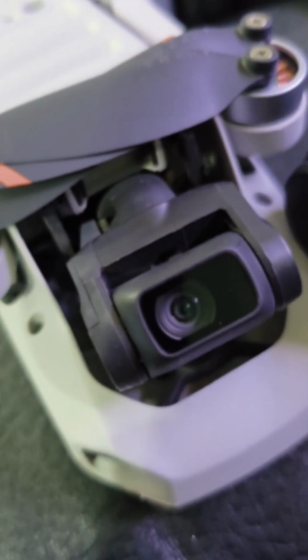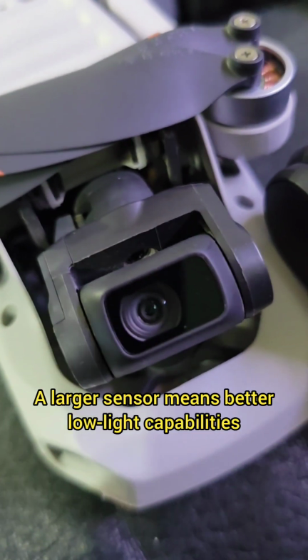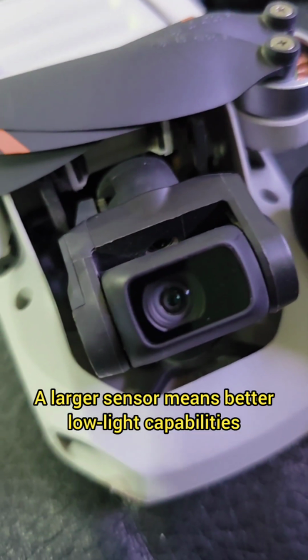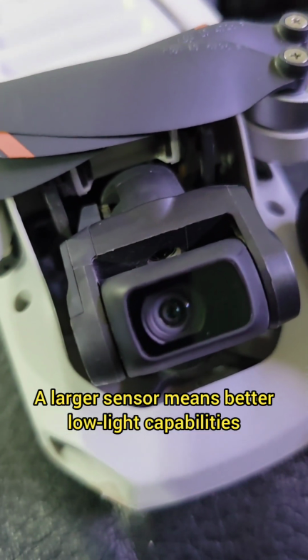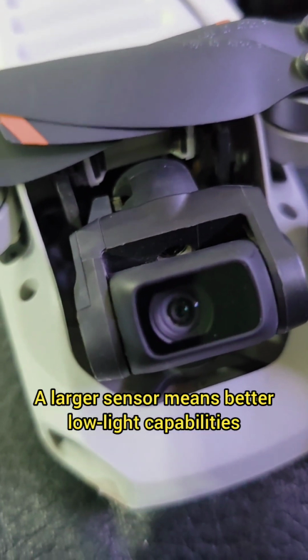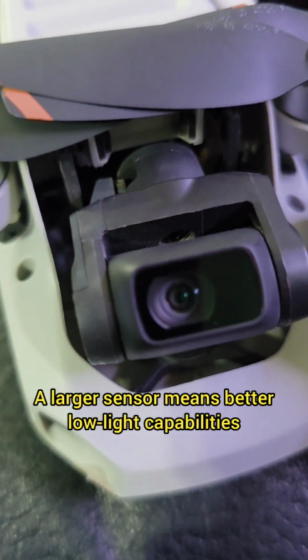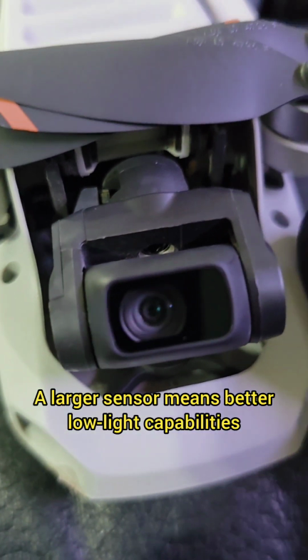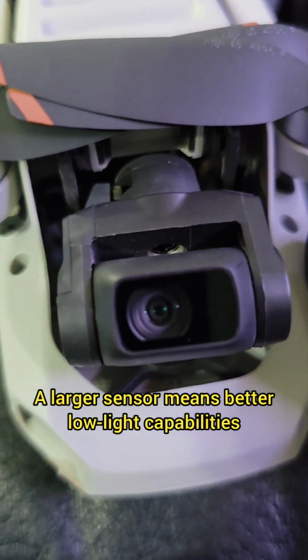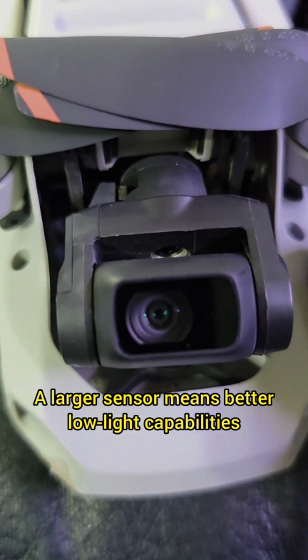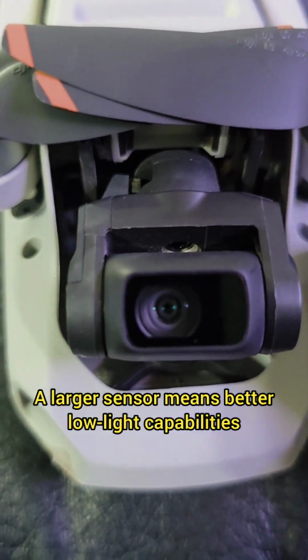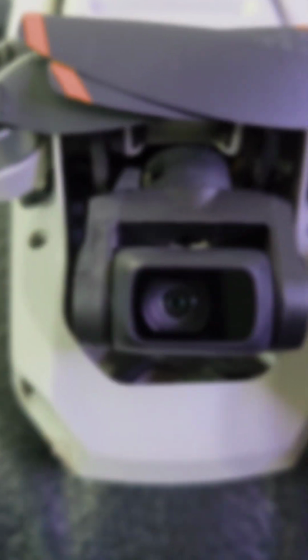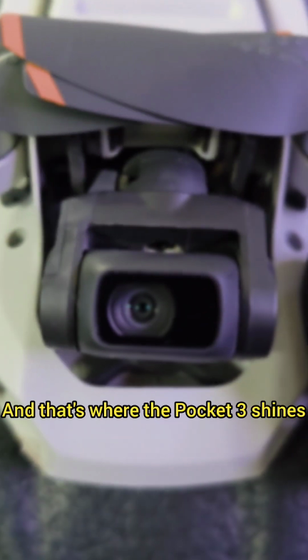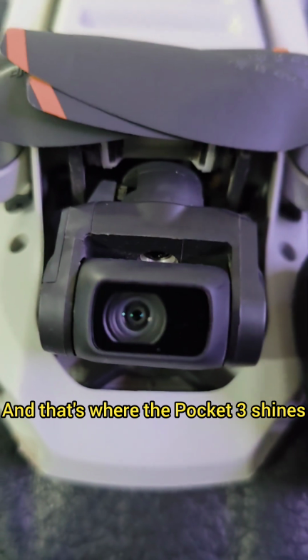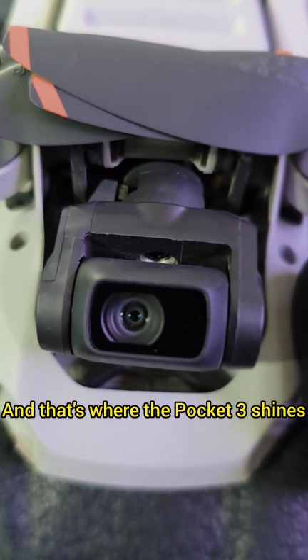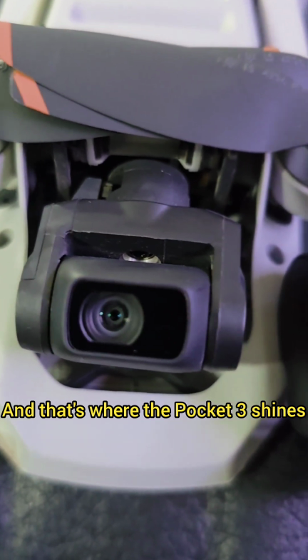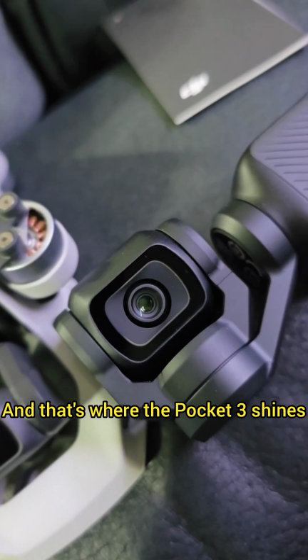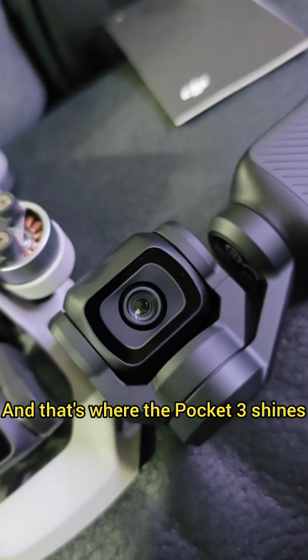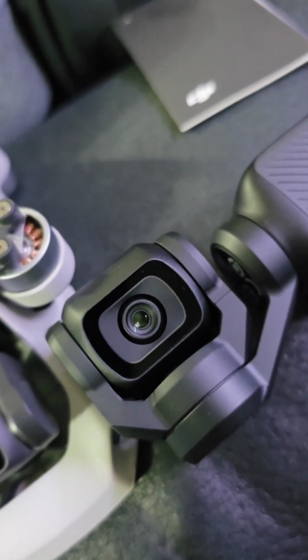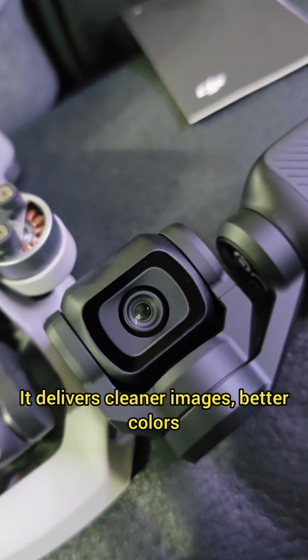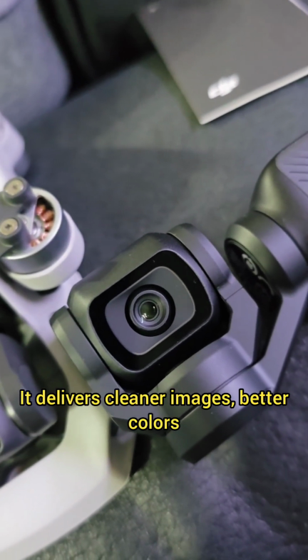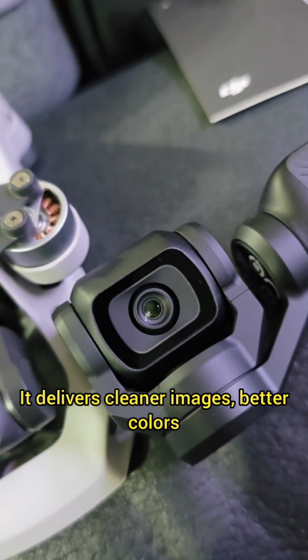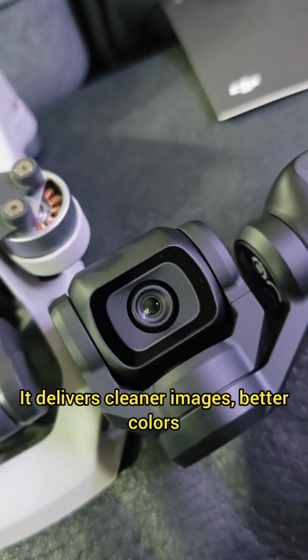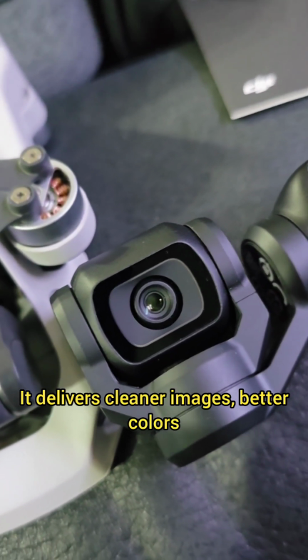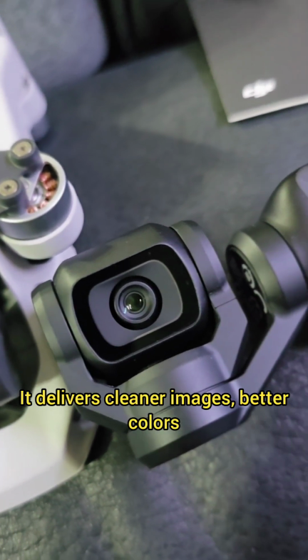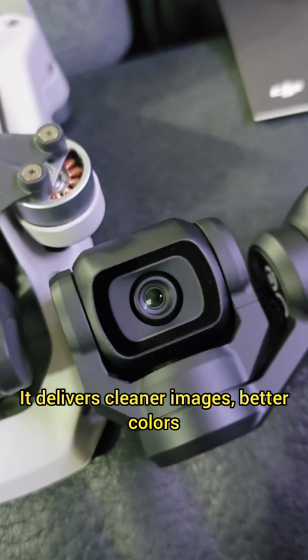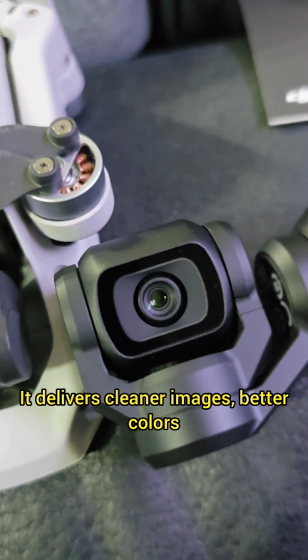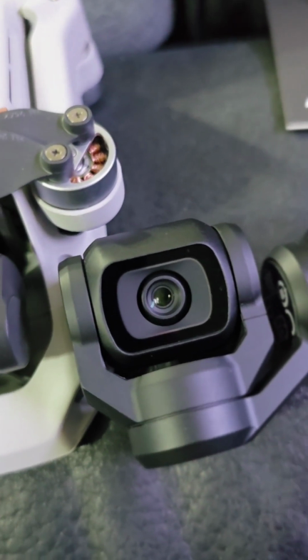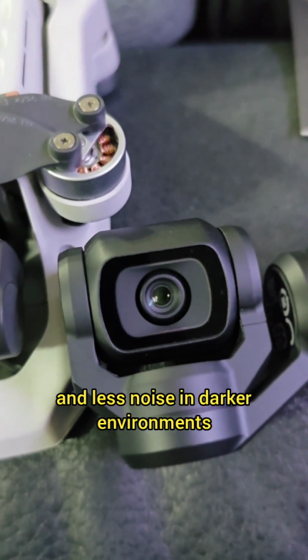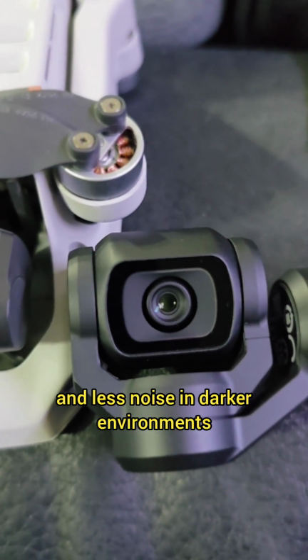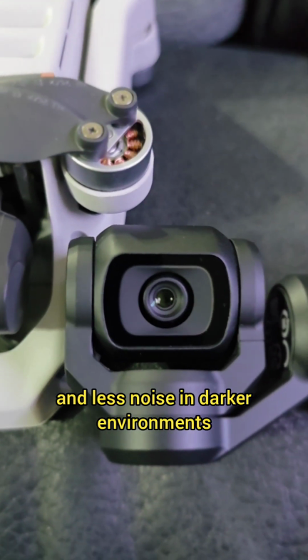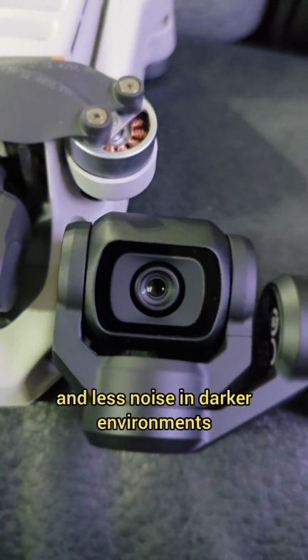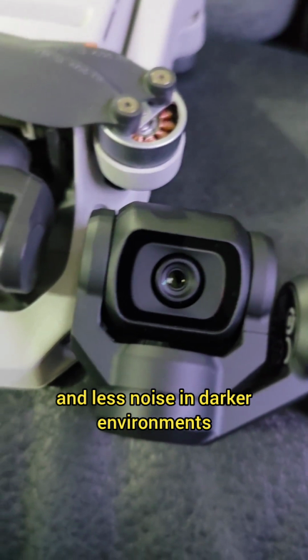A larger sensor means better low-light capabilities, and that's where the Pocket 3 shines. It delivers cleaner images, better colors, and less noise in darker environments.